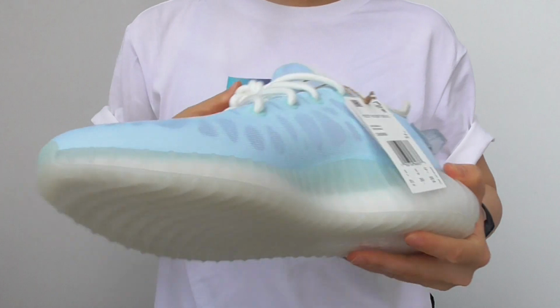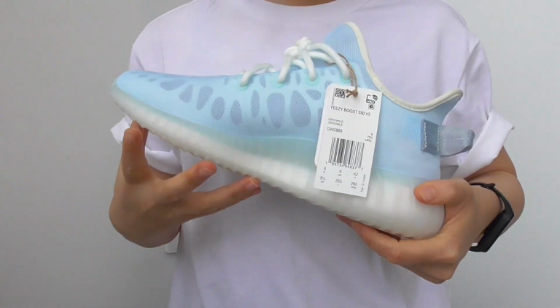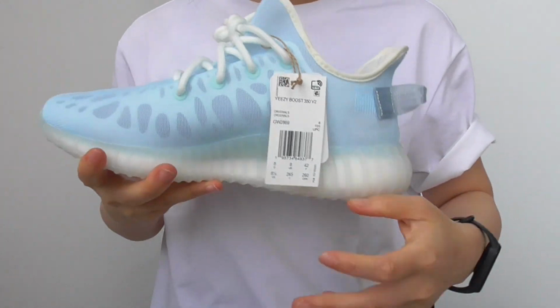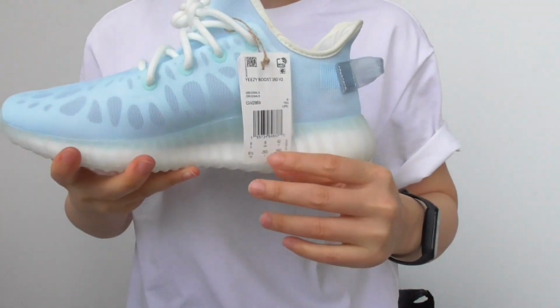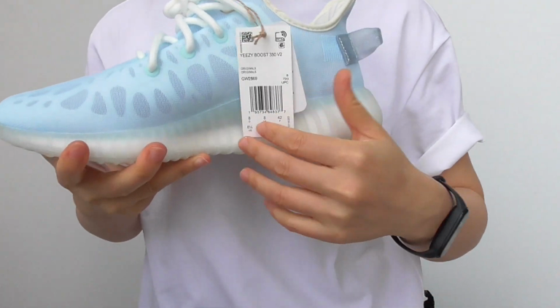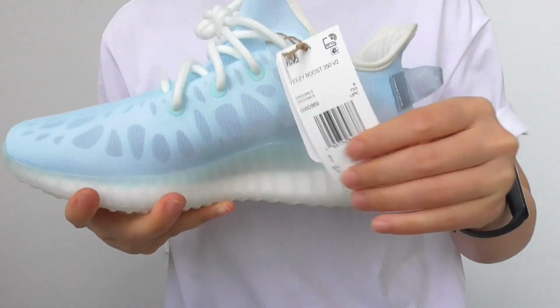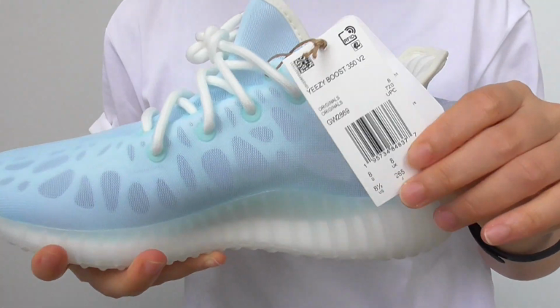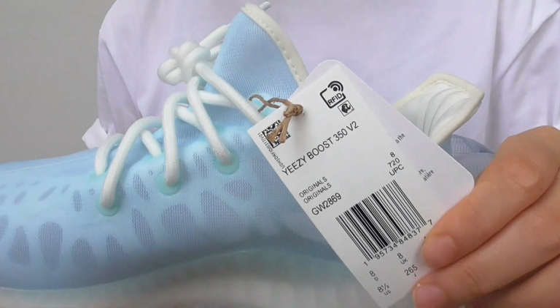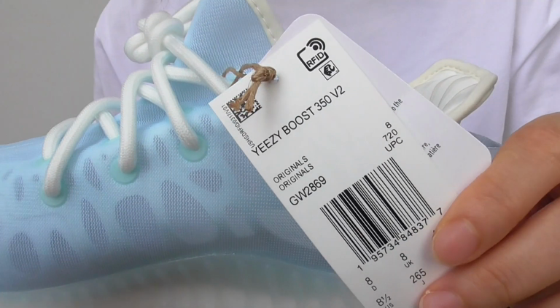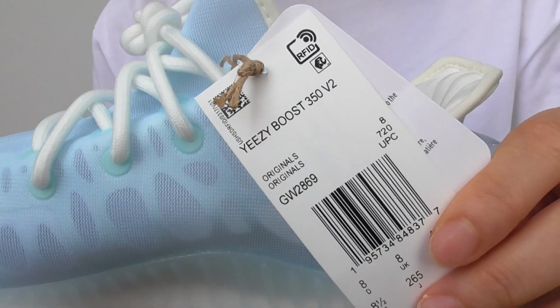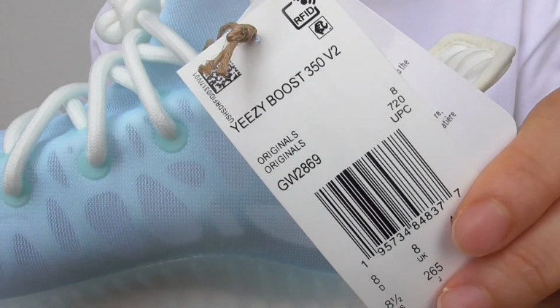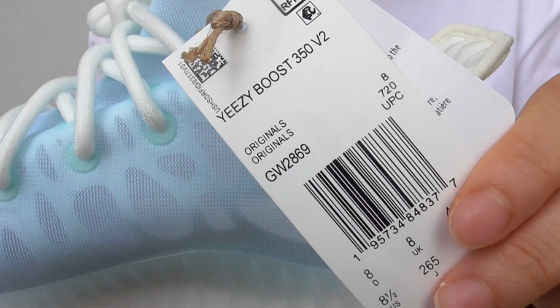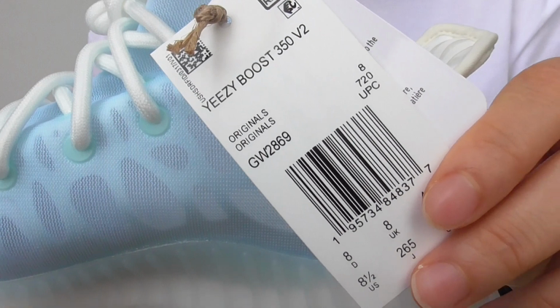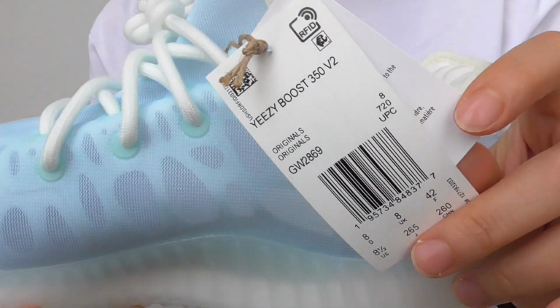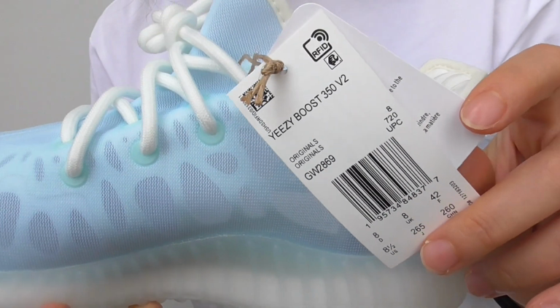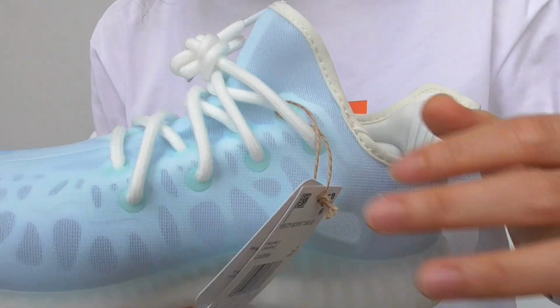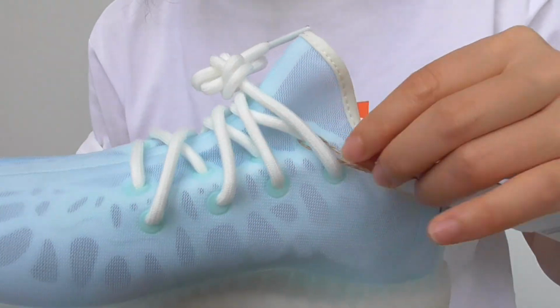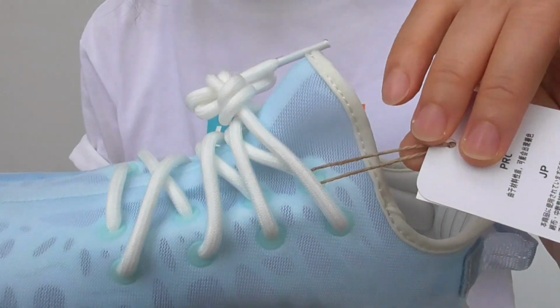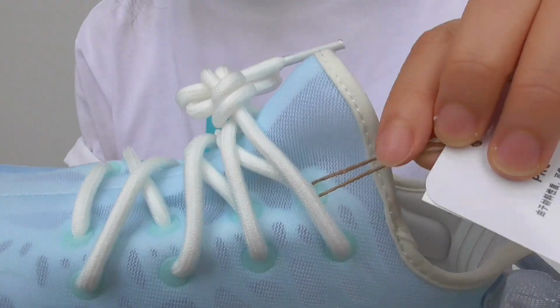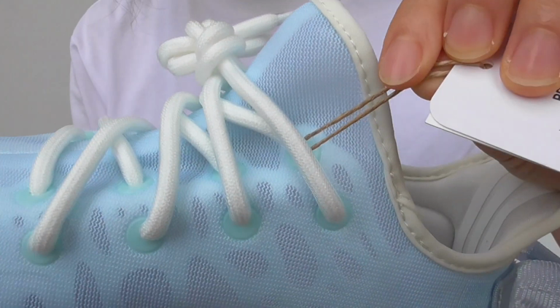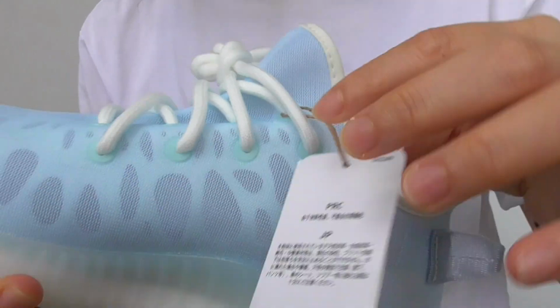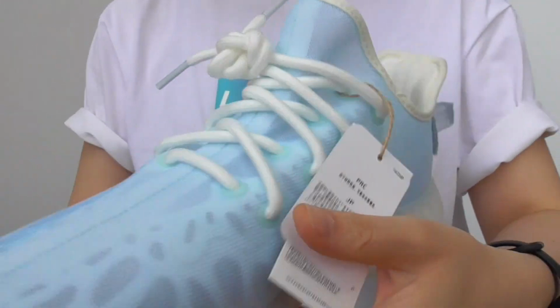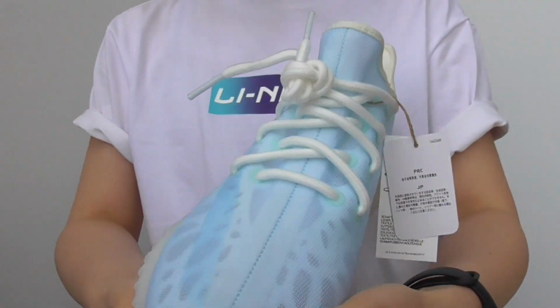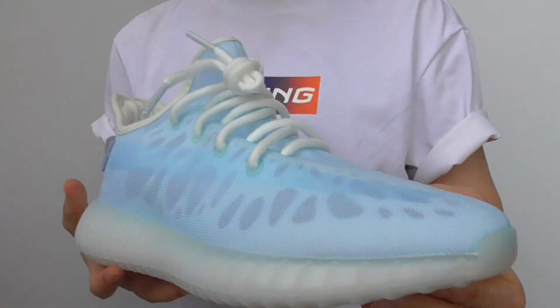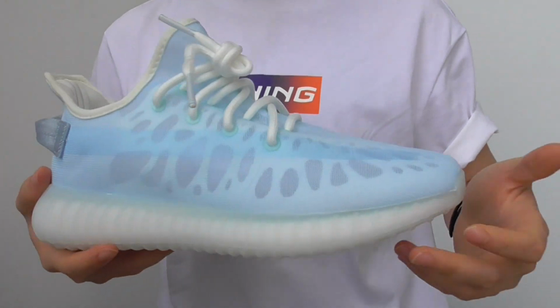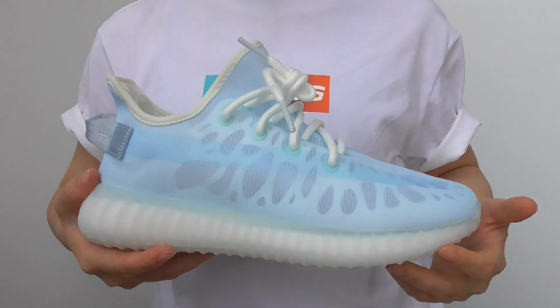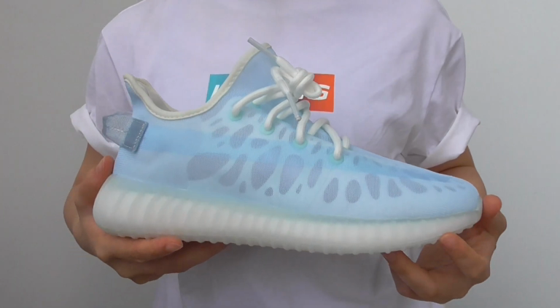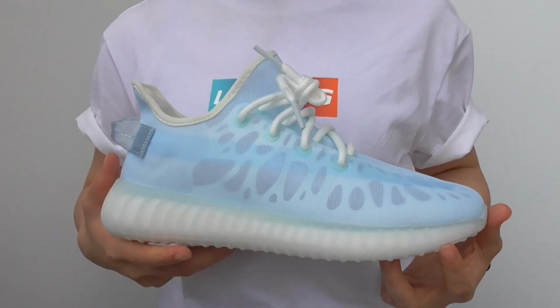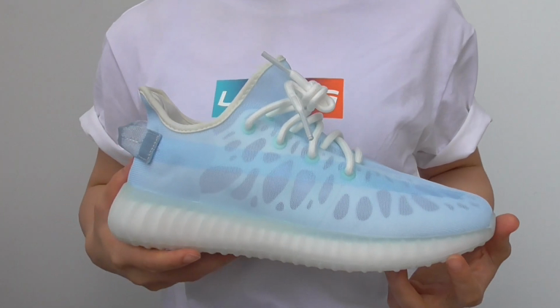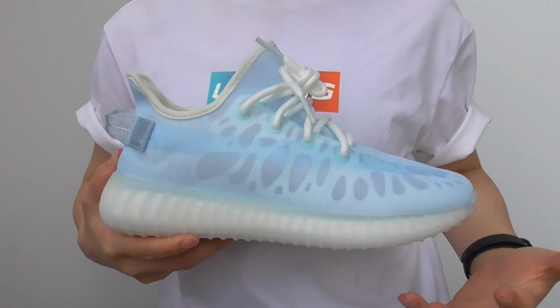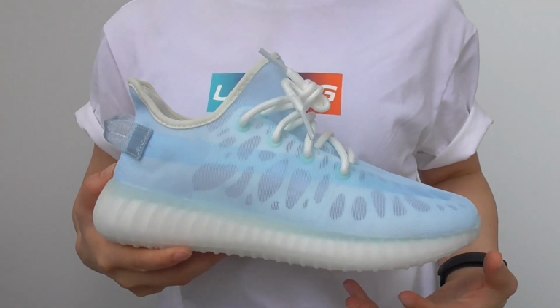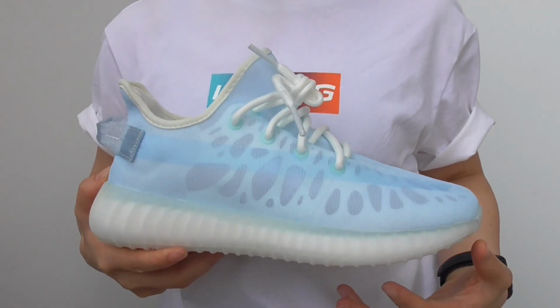First of all, you have the hand tags. The tags are like this. You can see some information and the label like this. So it is a very fresh blue colorway. It has a lot of details.